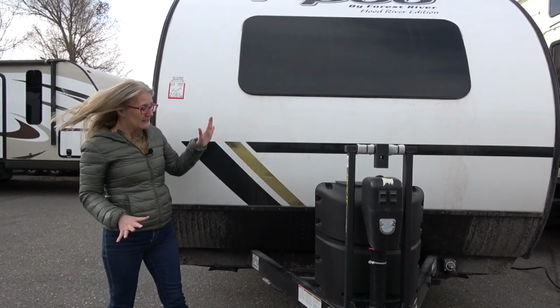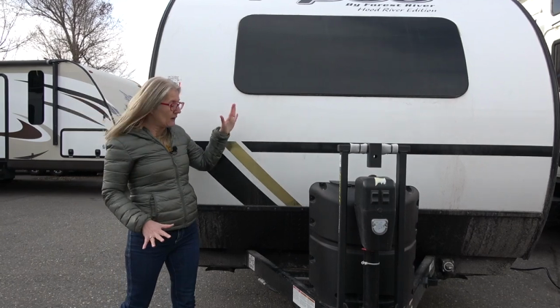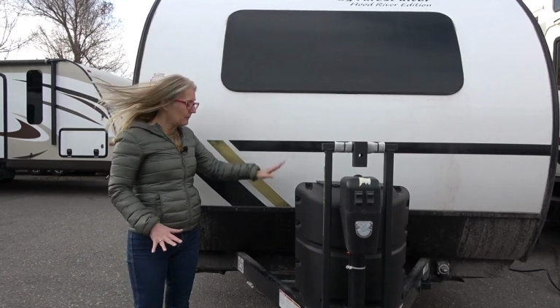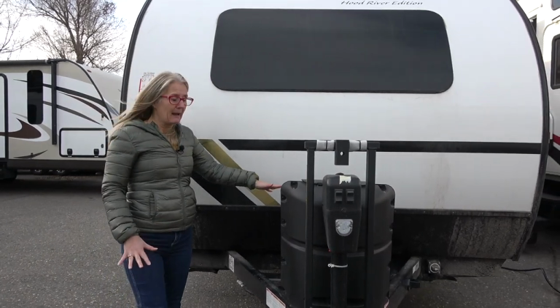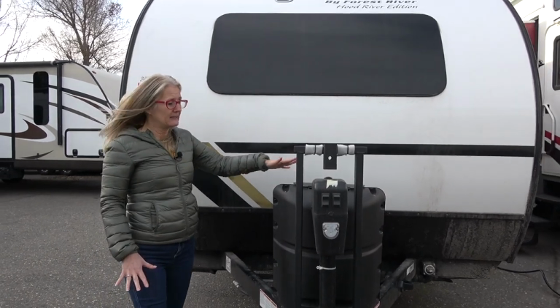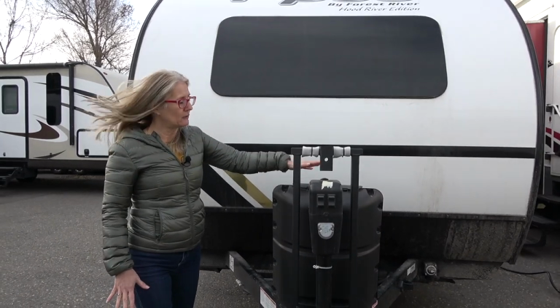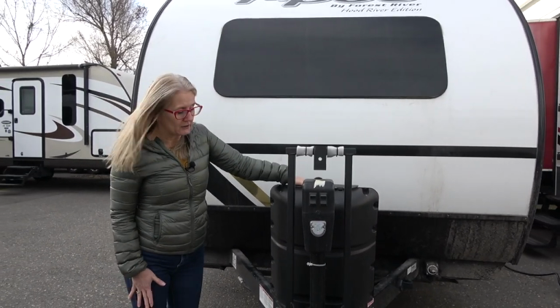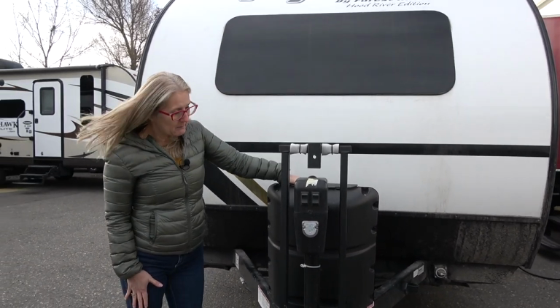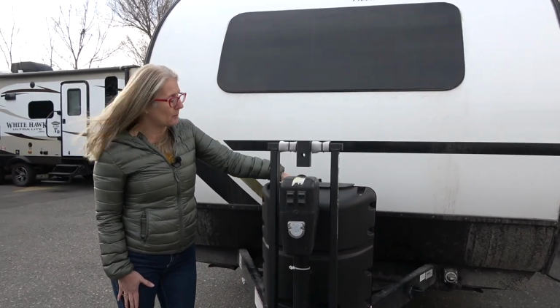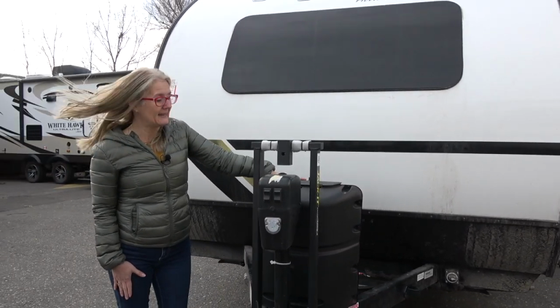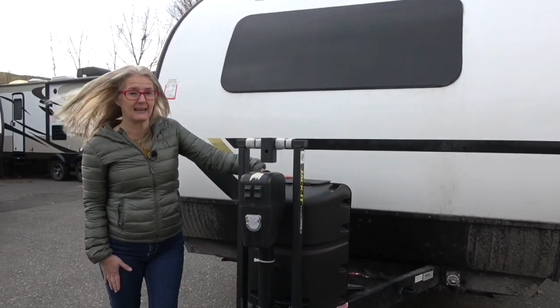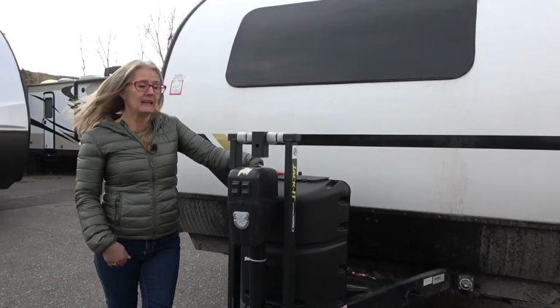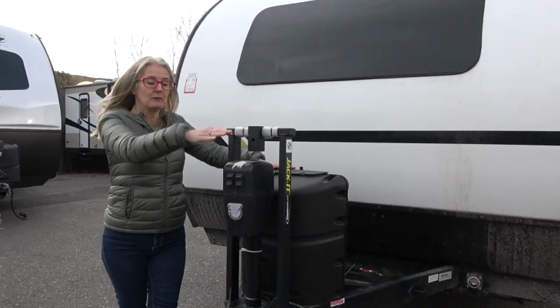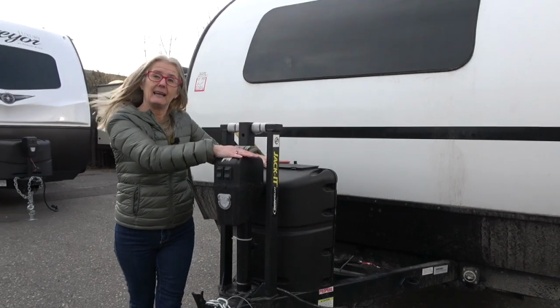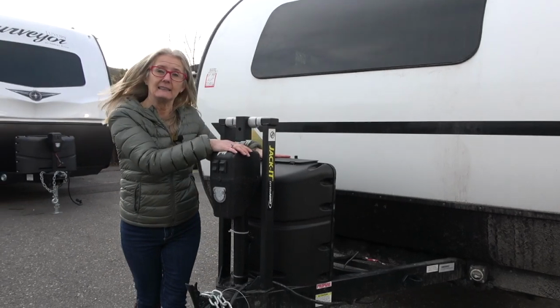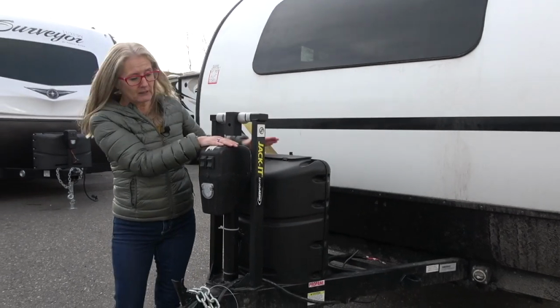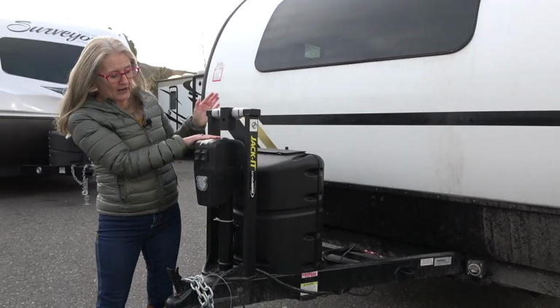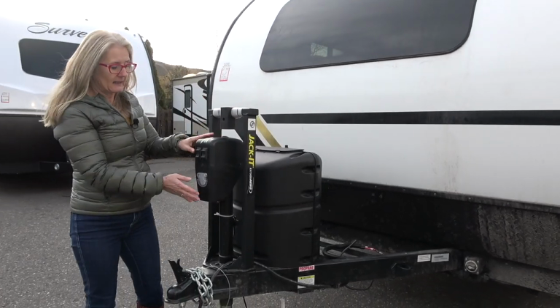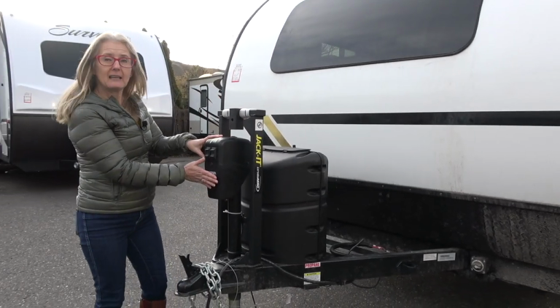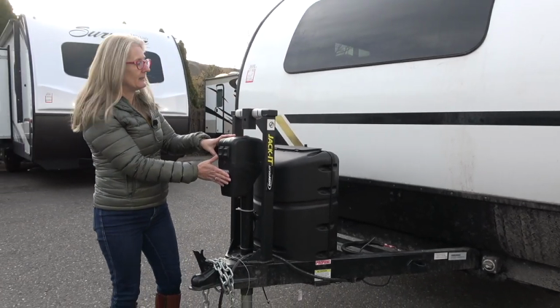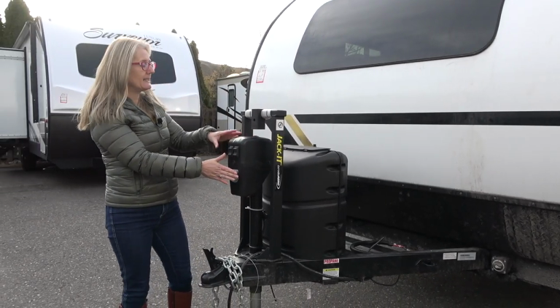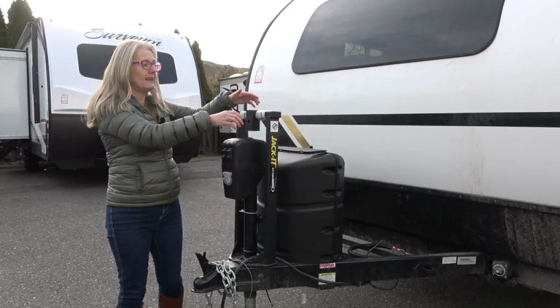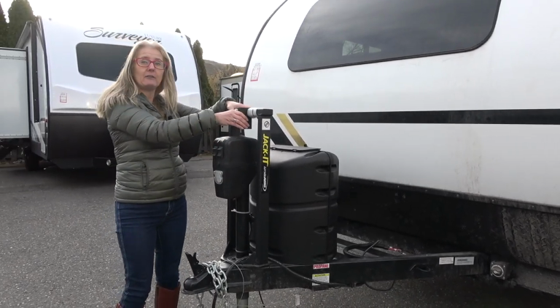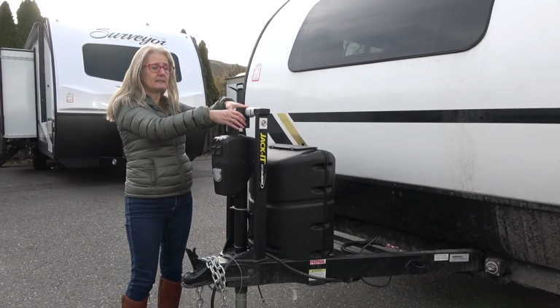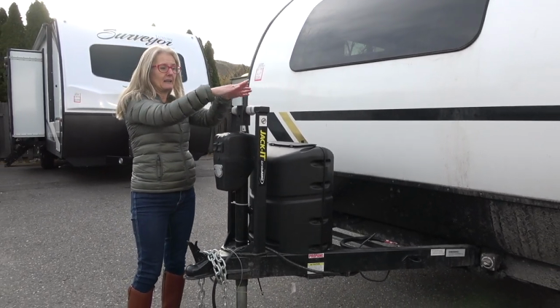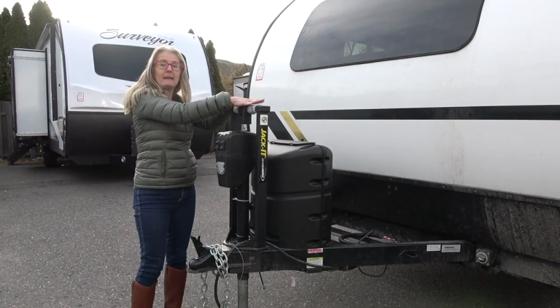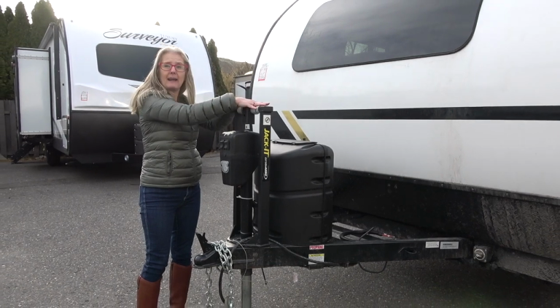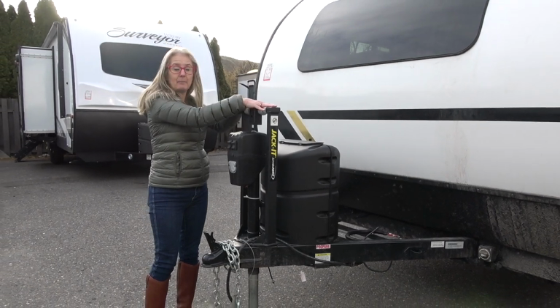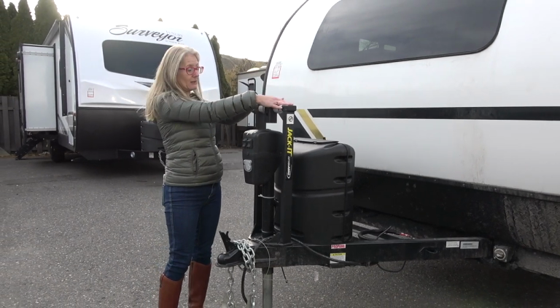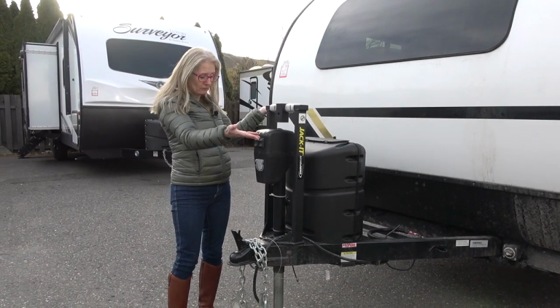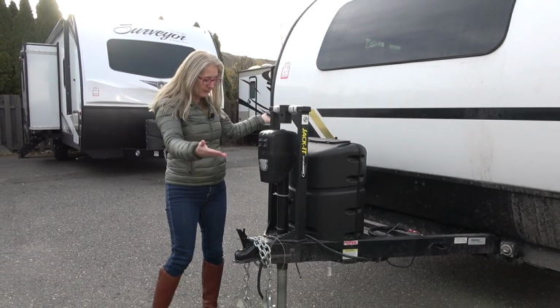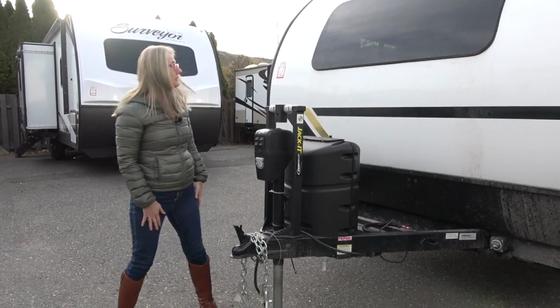So you've got room for your batteries here, you've got a 20 pound propane tank, you get an electric jack that does have a light in it, and there is a bike rack mount here too, so that's kind of cool.